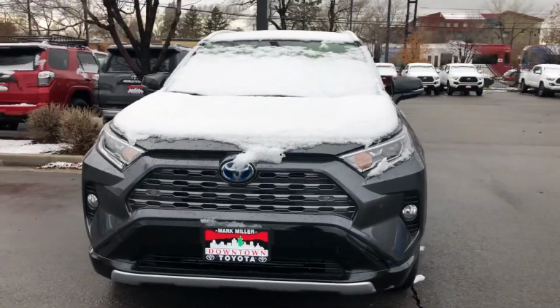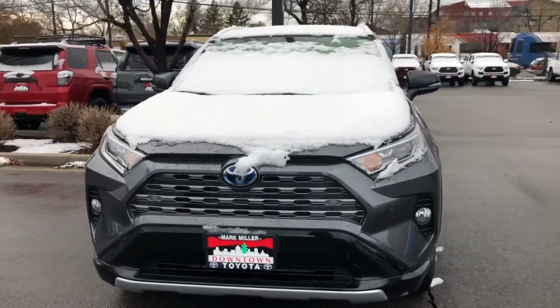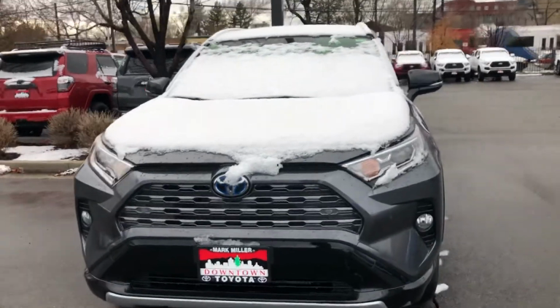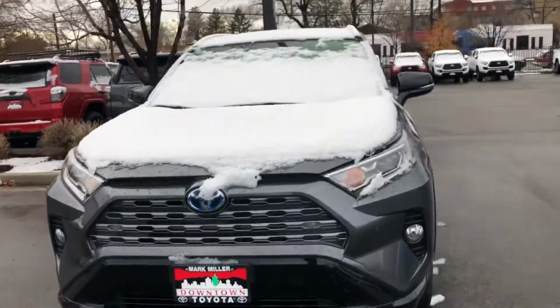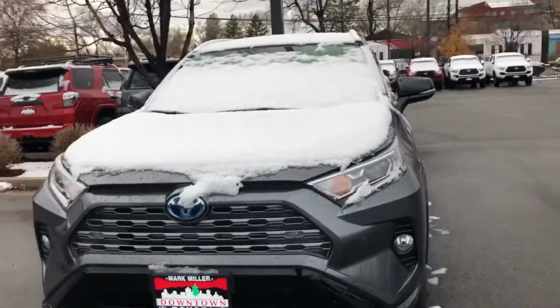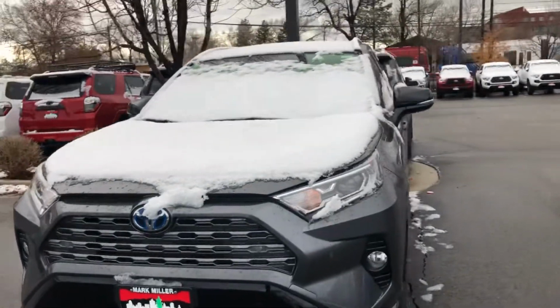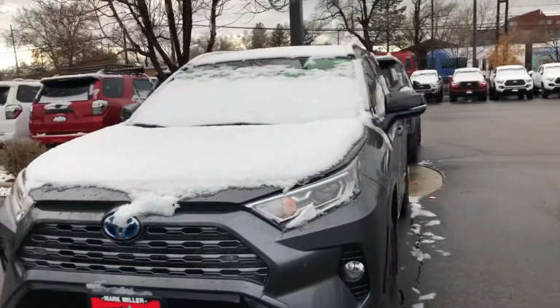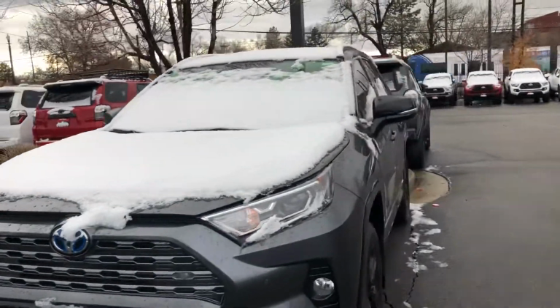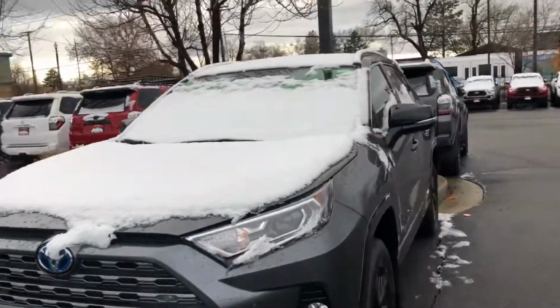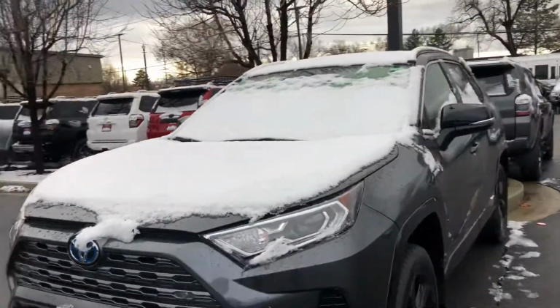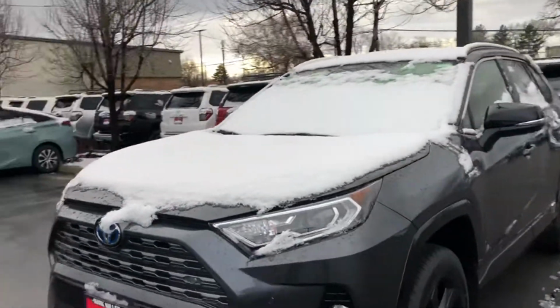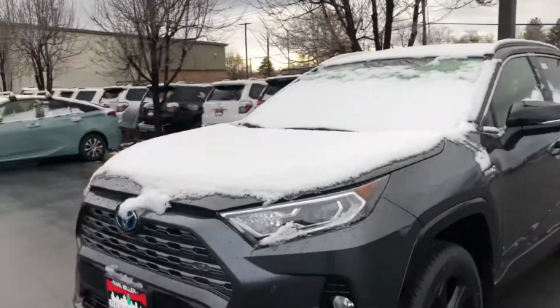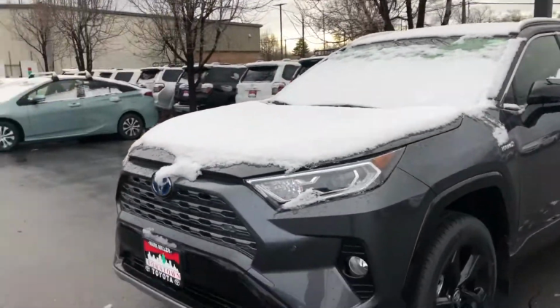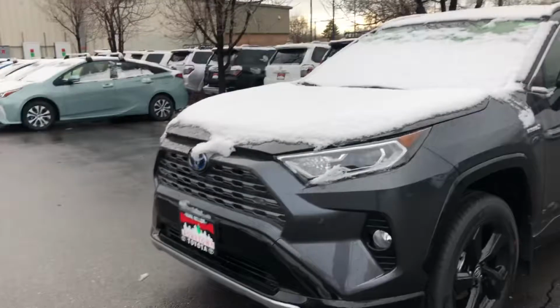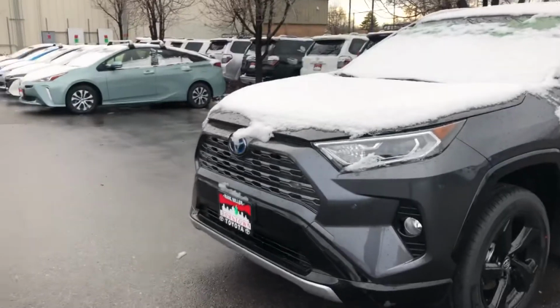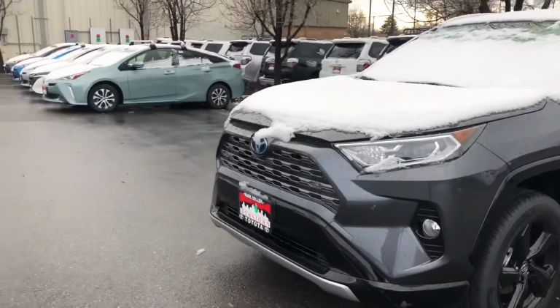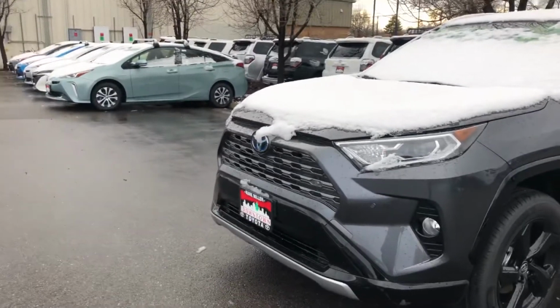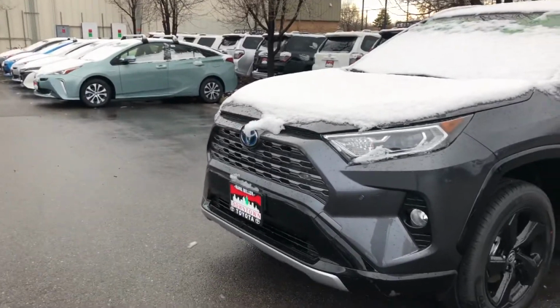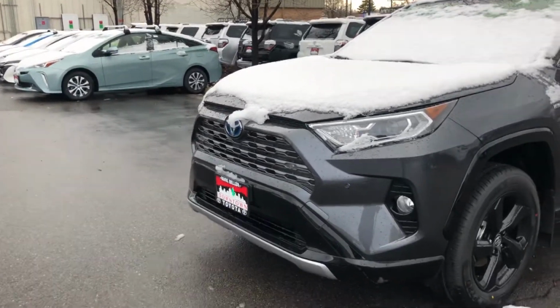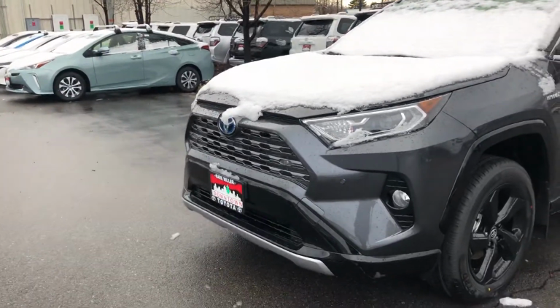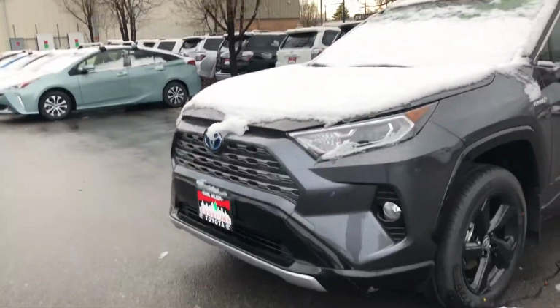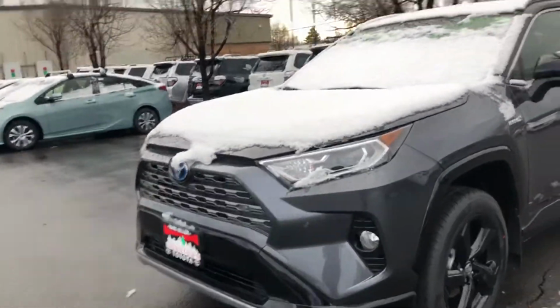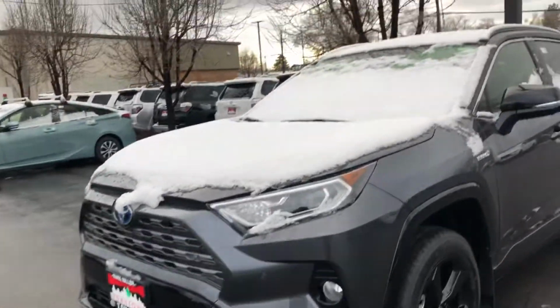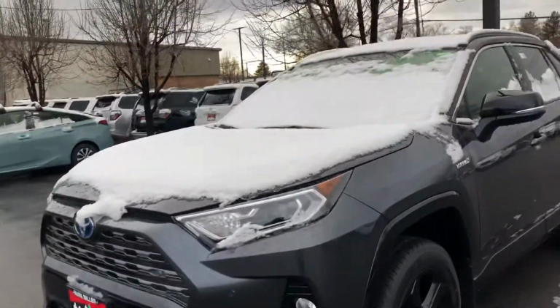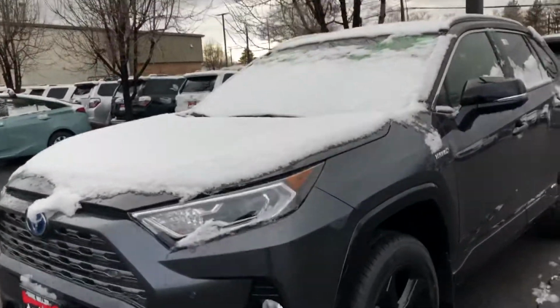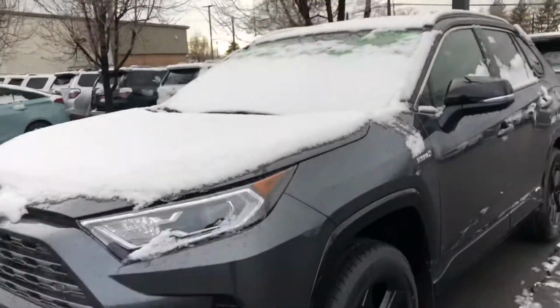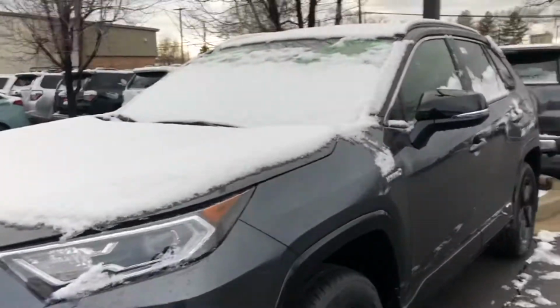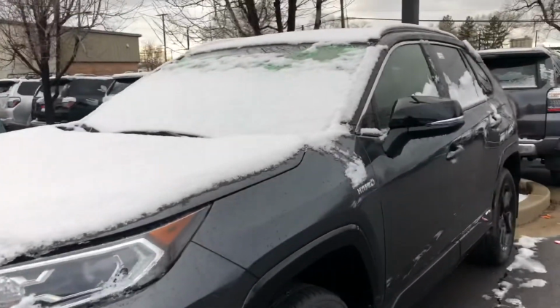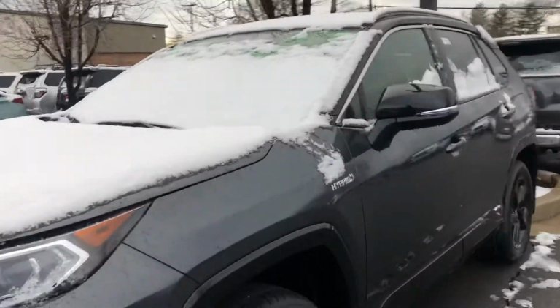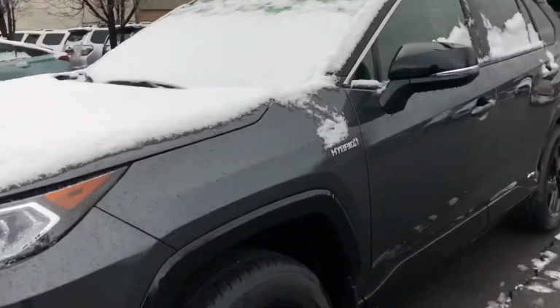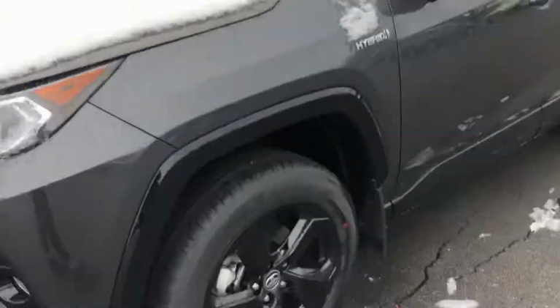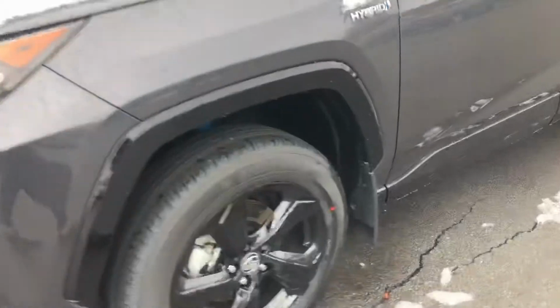Hi John, this is Sam here with Mark Miller Toyota. Right here I have for you a 2020 Toyota RAV4 Hybrid XSE in the color metallic gray.